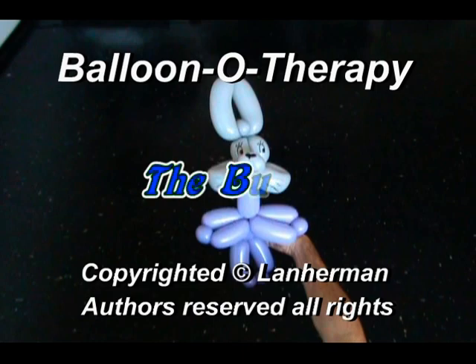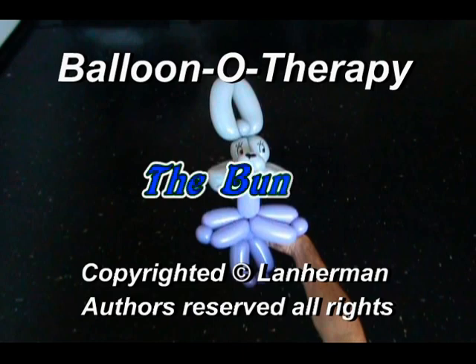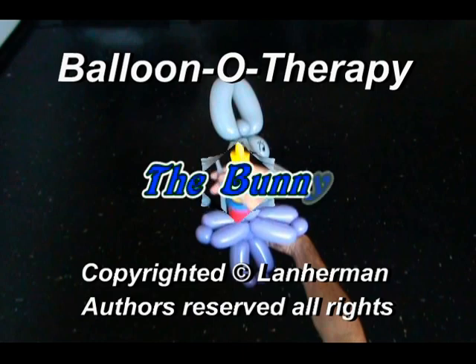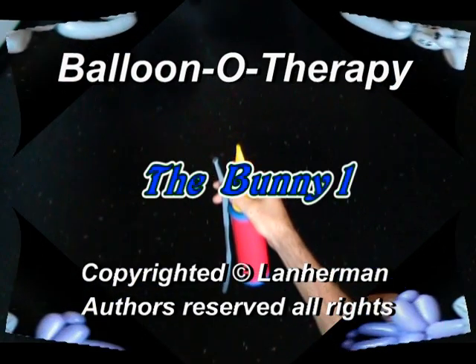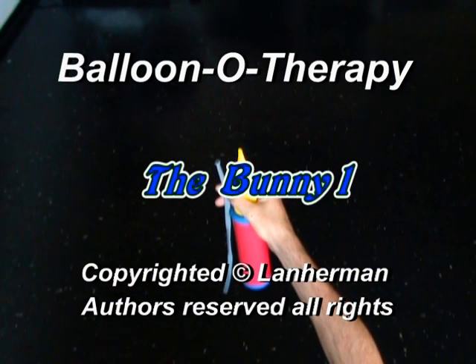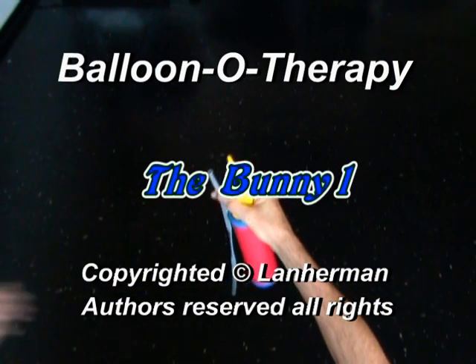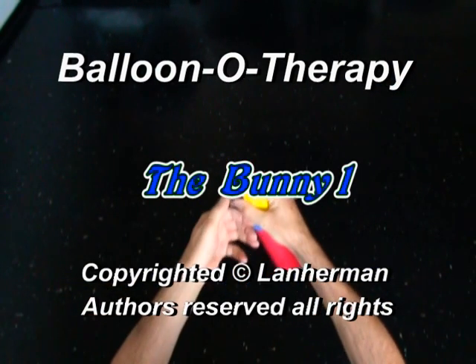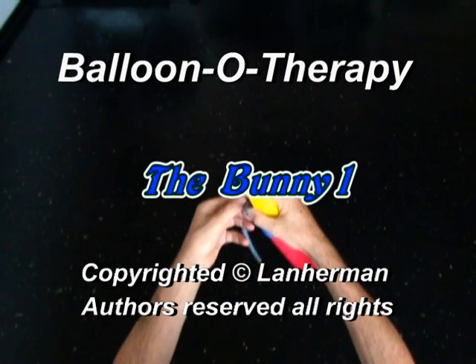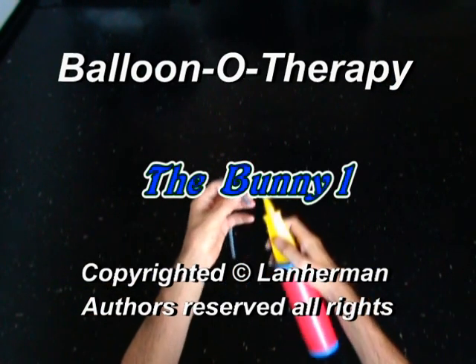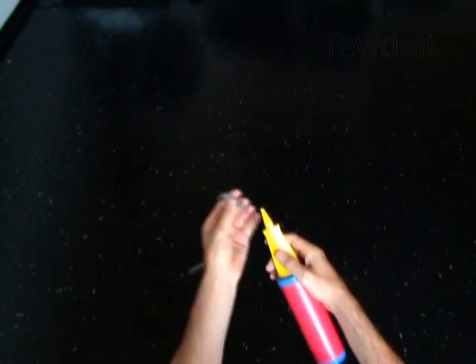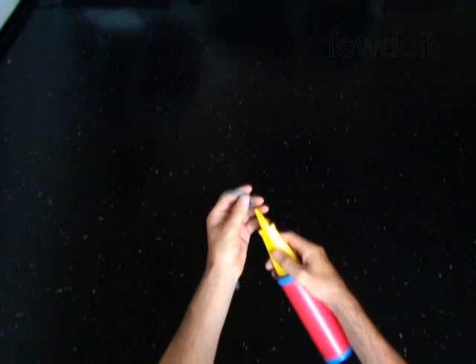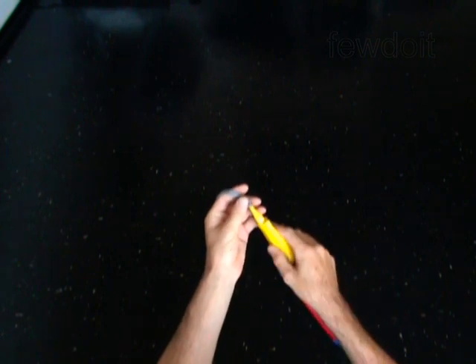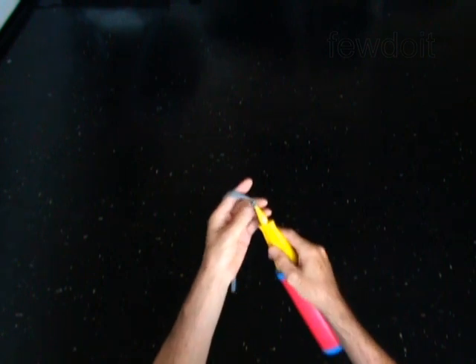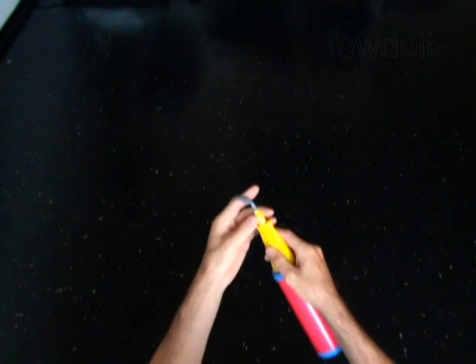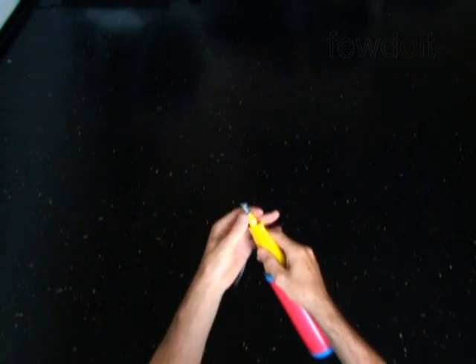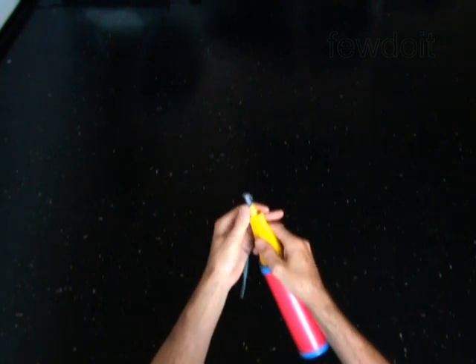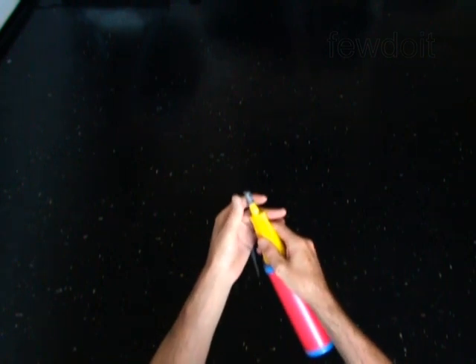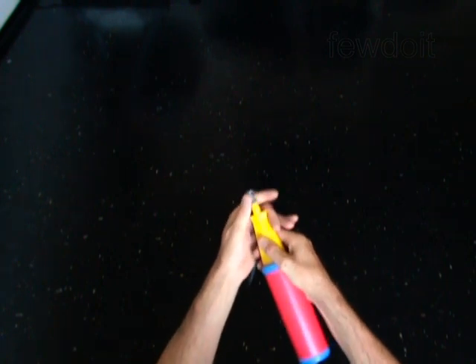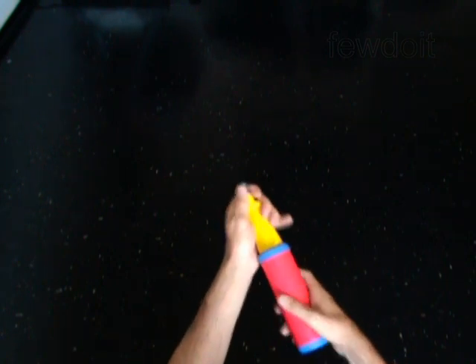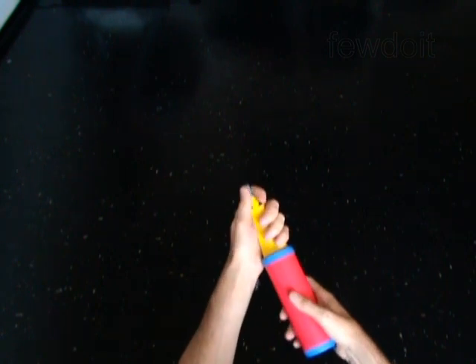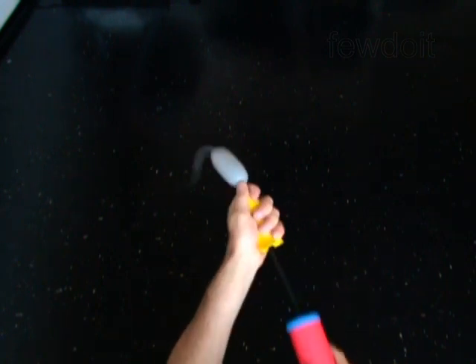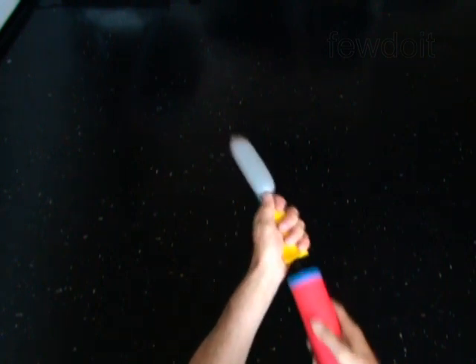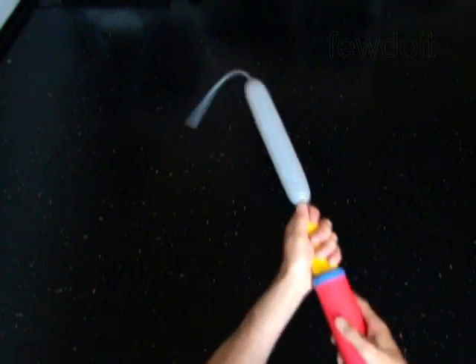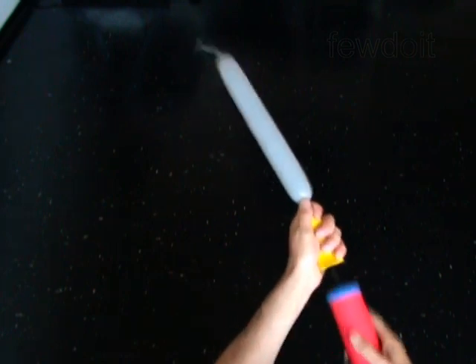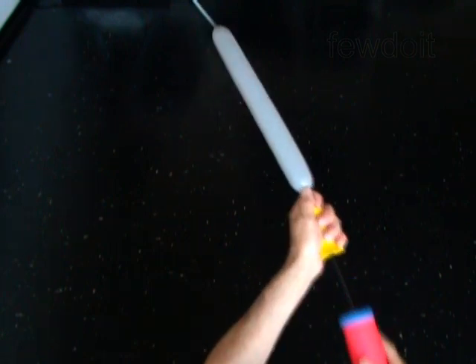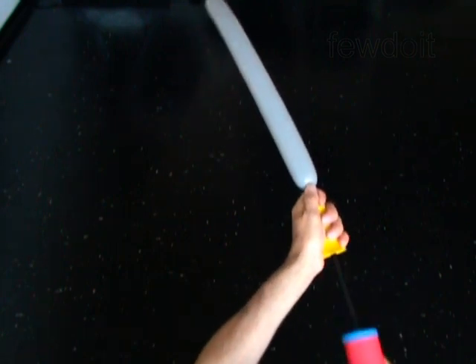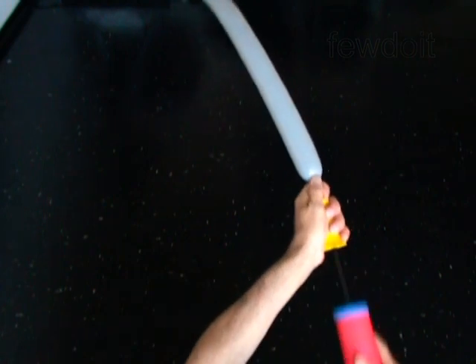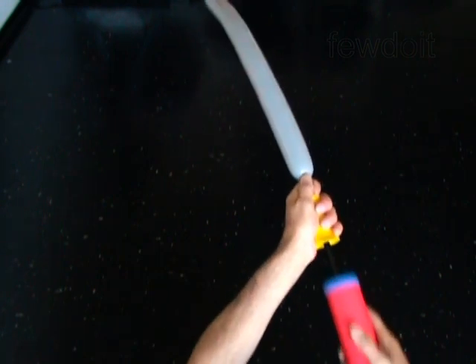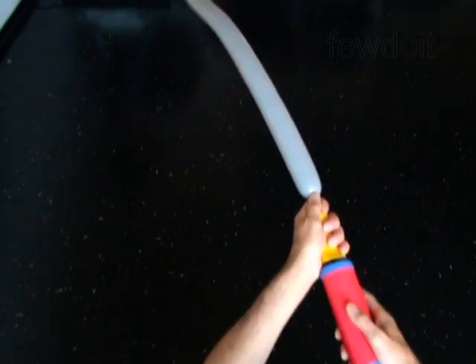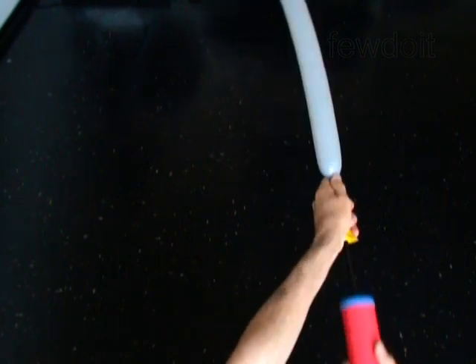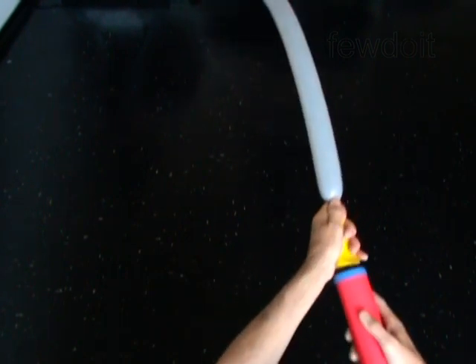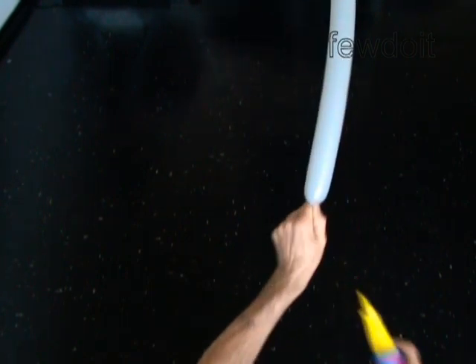Hello. We are going to make a bunny. Inflate a balloon, leaving a 5-inch flat tail.